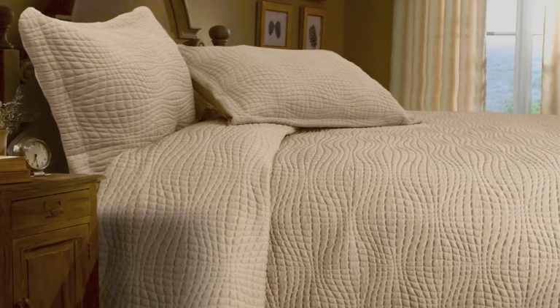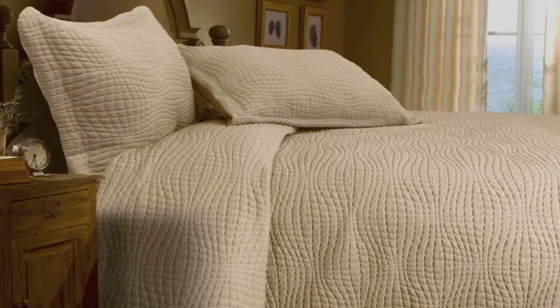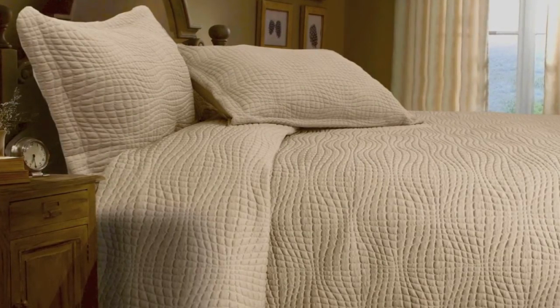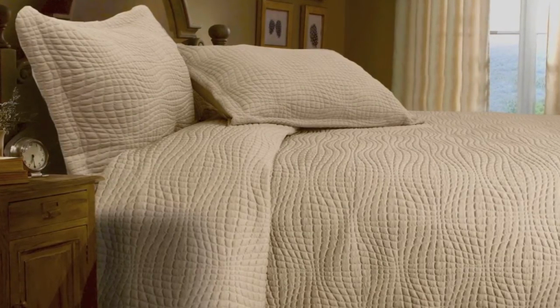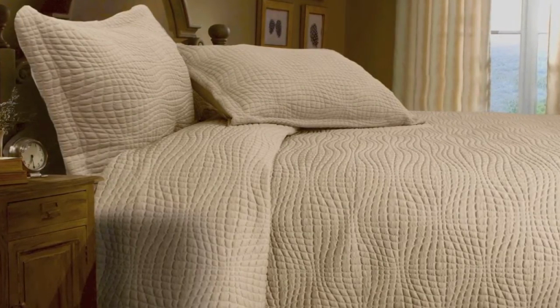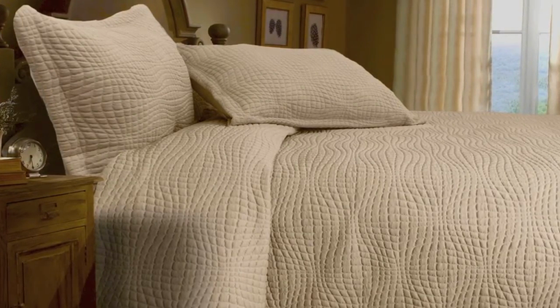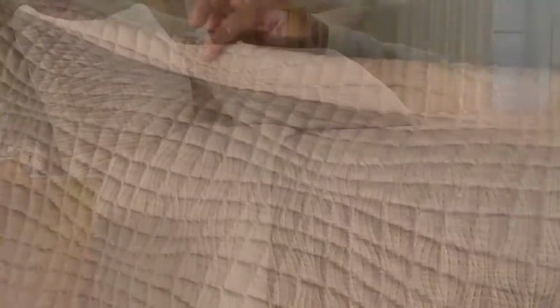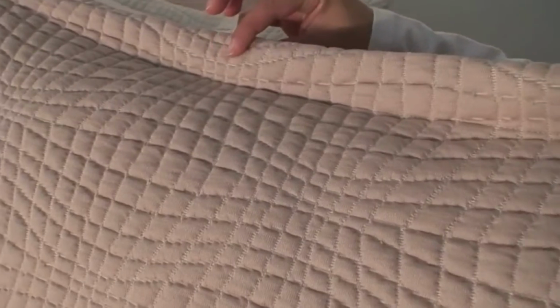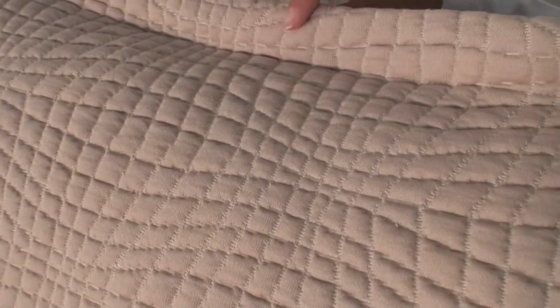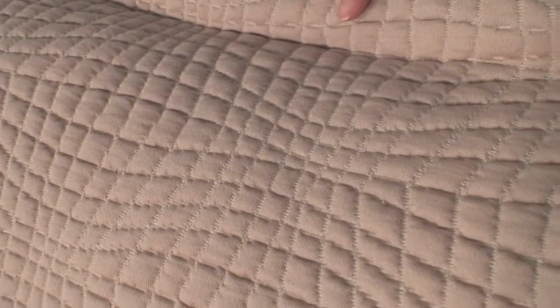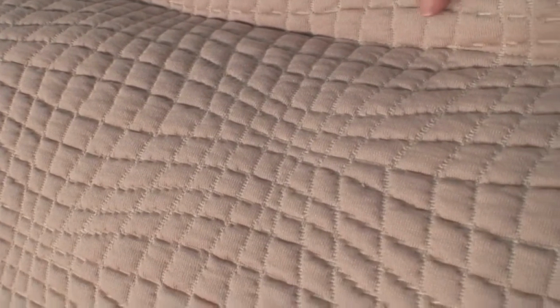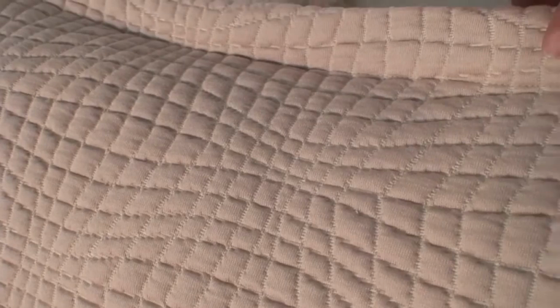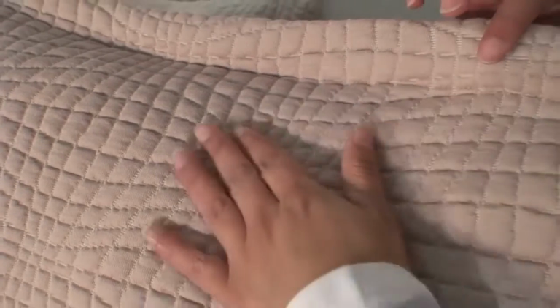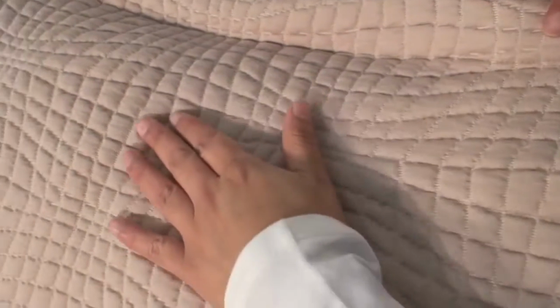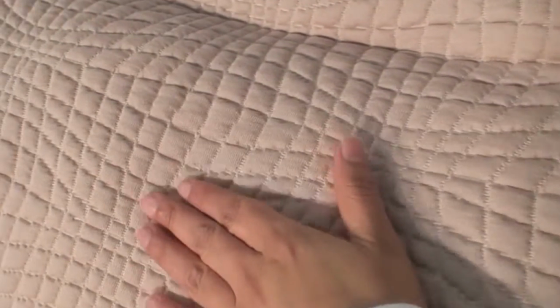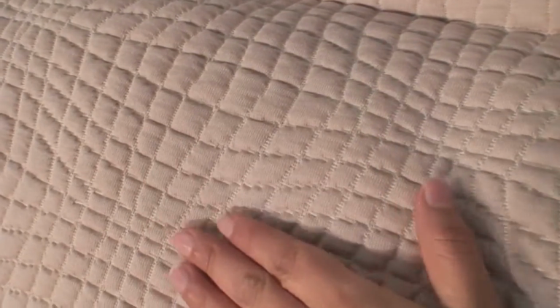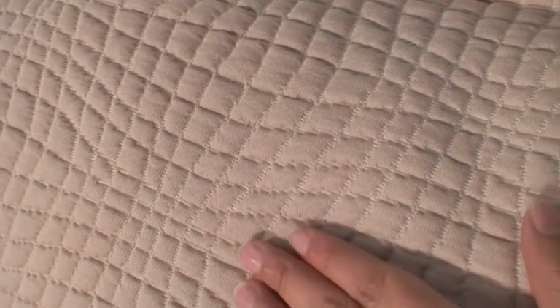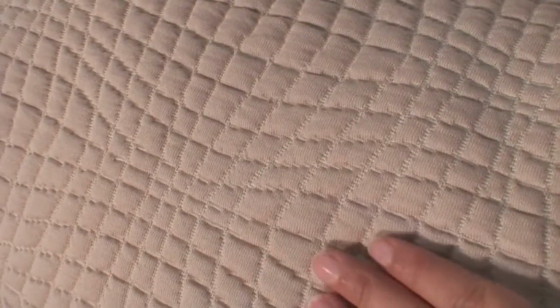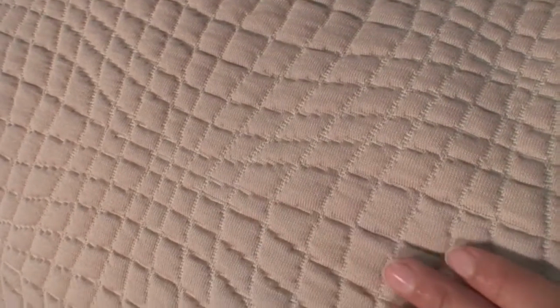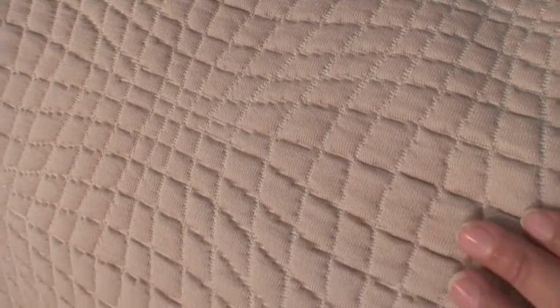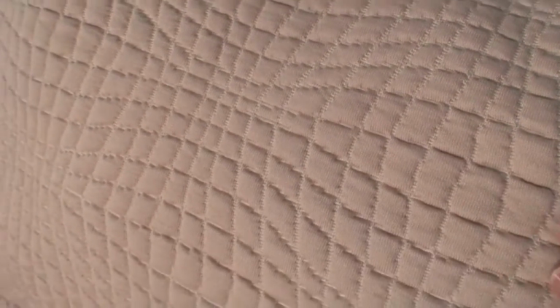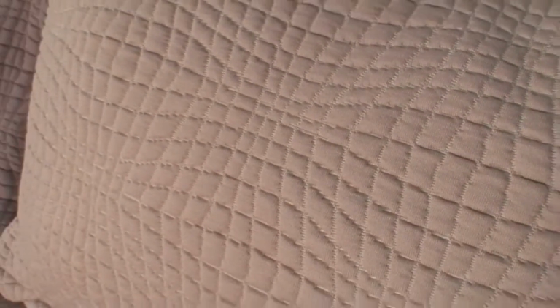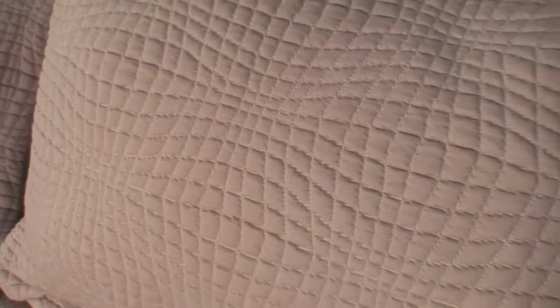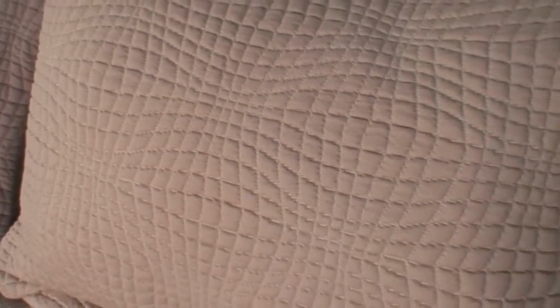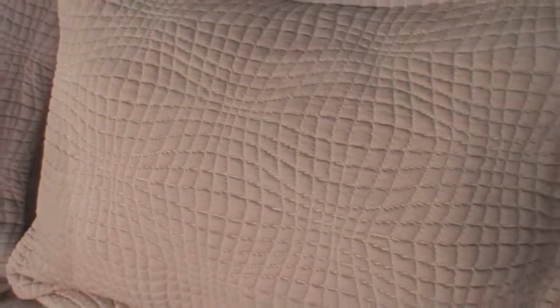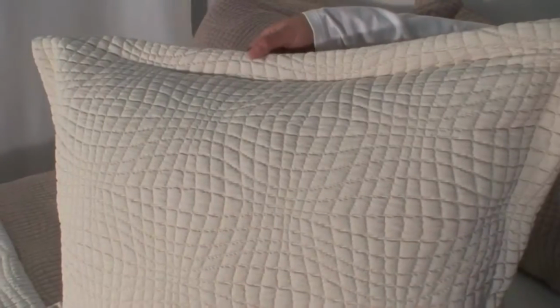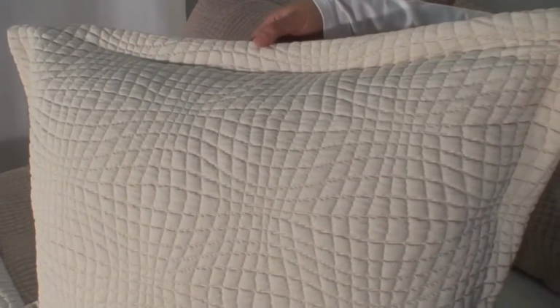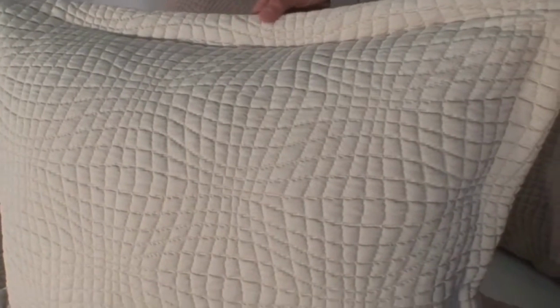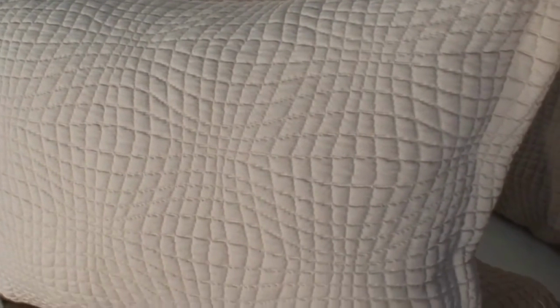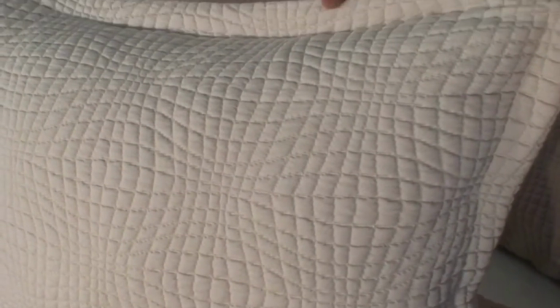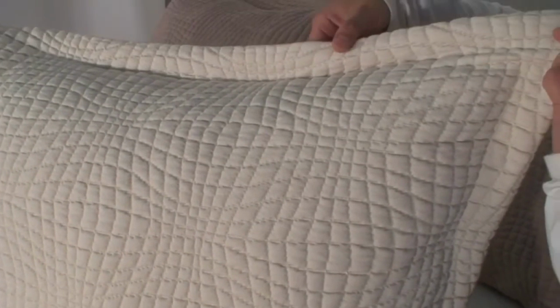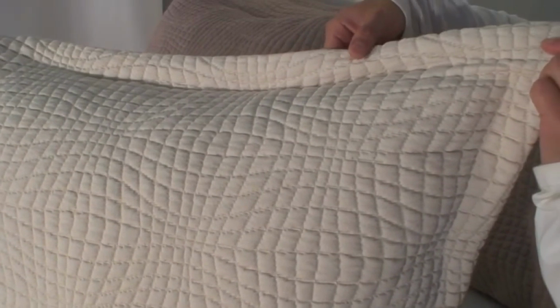The perfect antidote to a cold evening, the knitted blanket coverlet keeps you warm with its huggable texture, and cozies up sofas, chairs, and beds alike with its touchable look and feel that will draw you into relaxation.